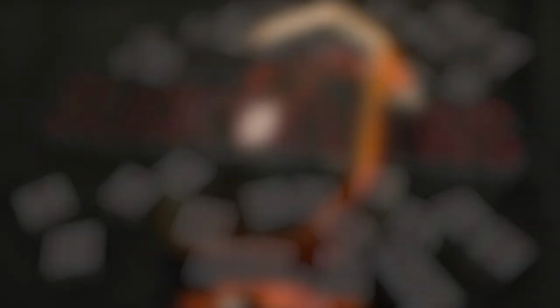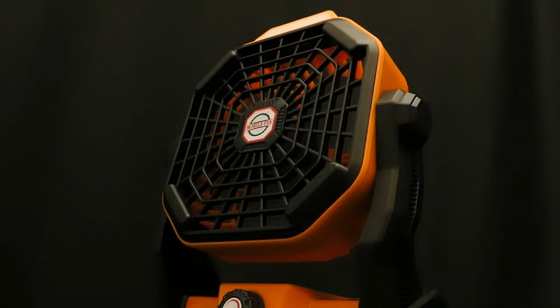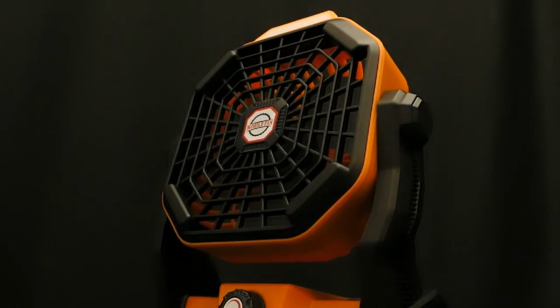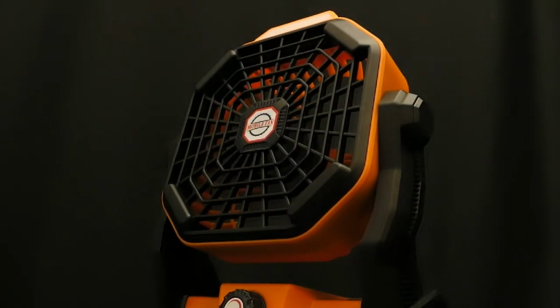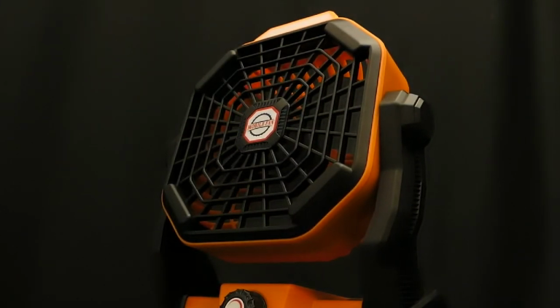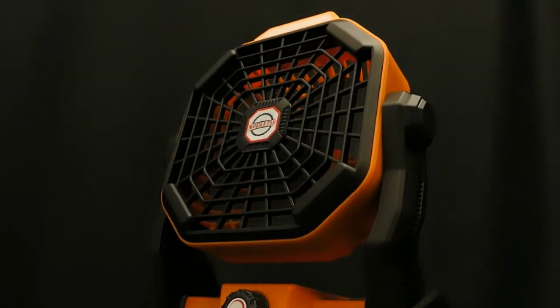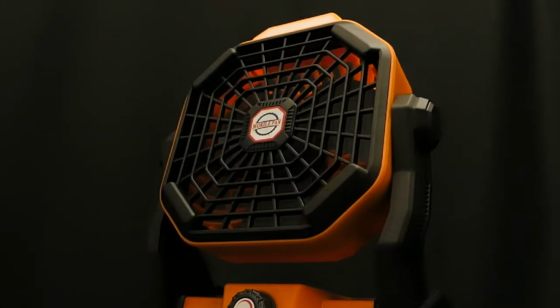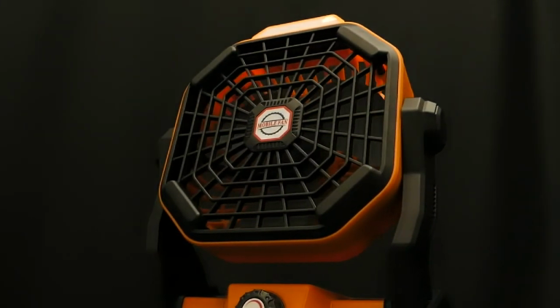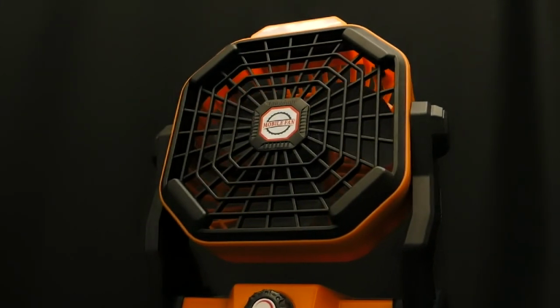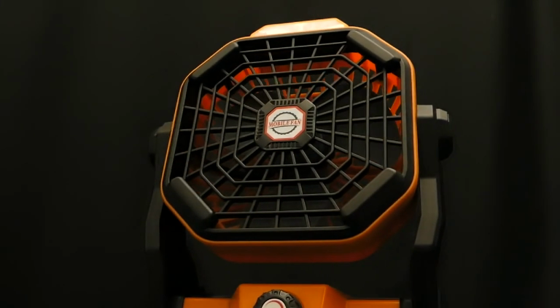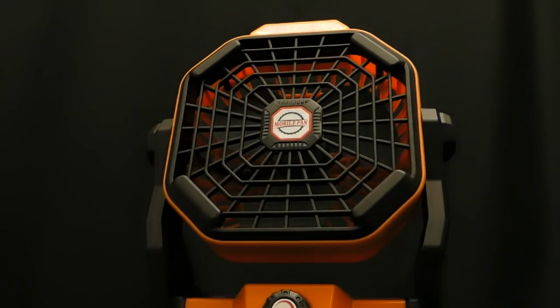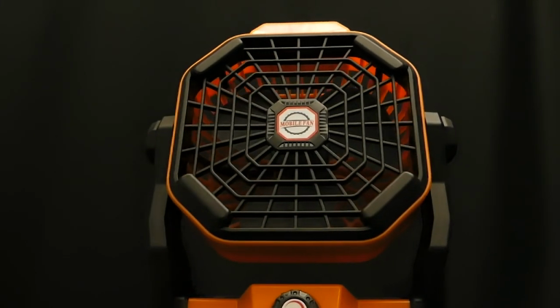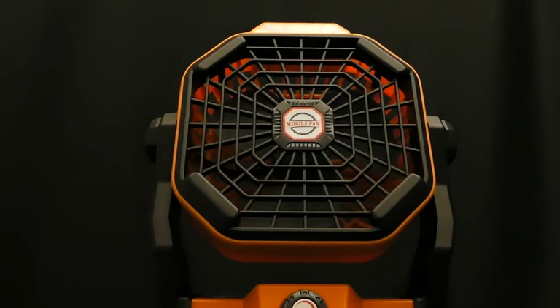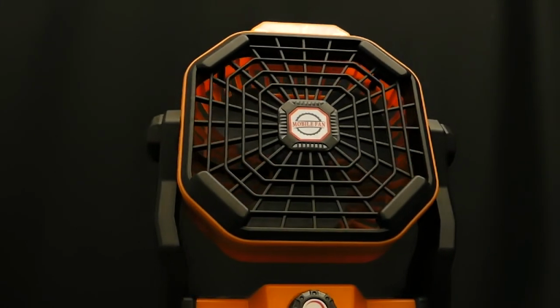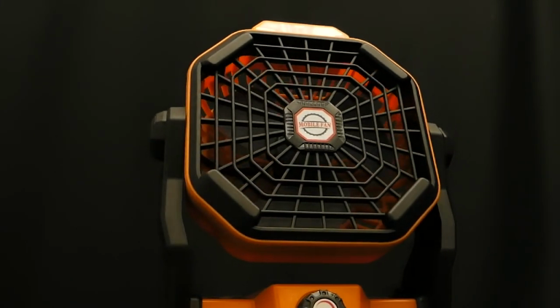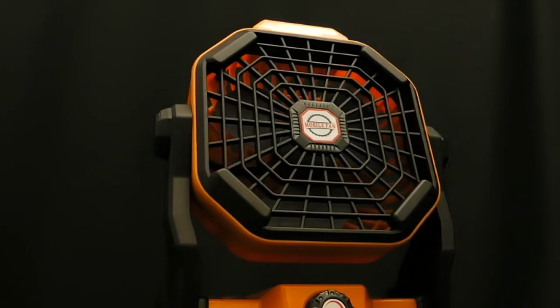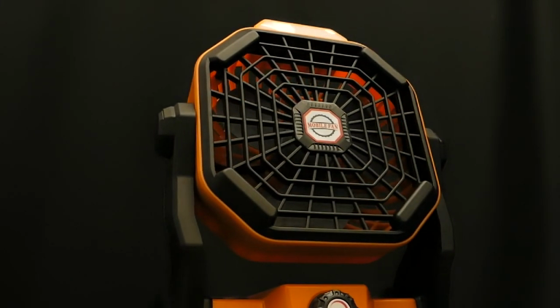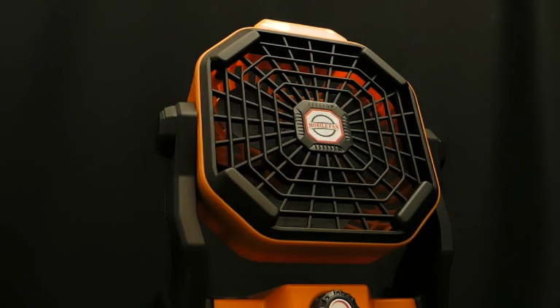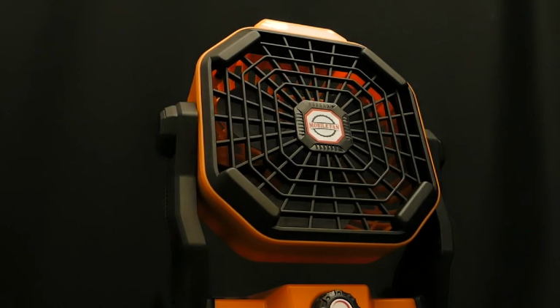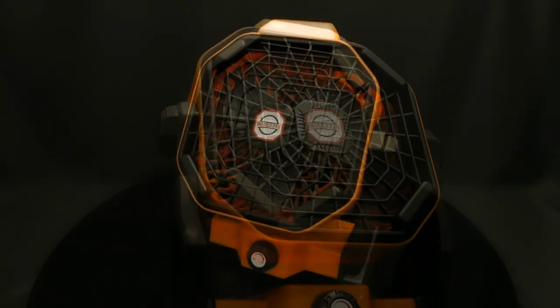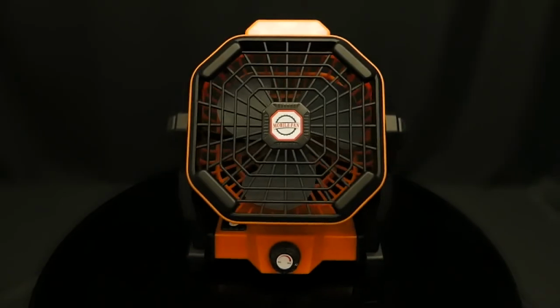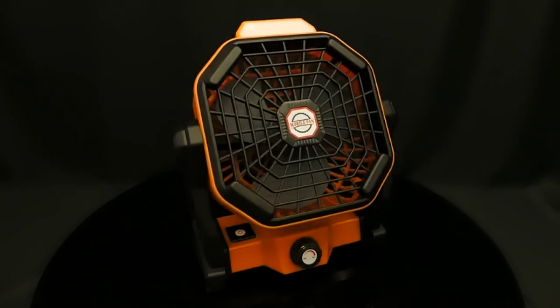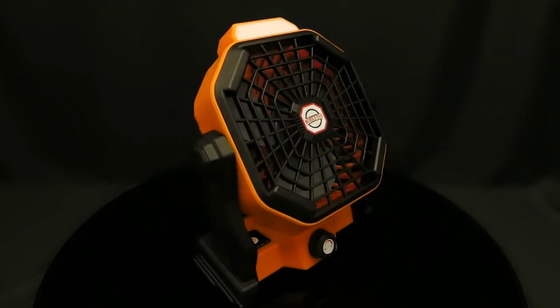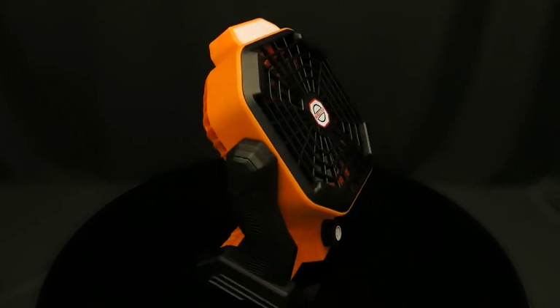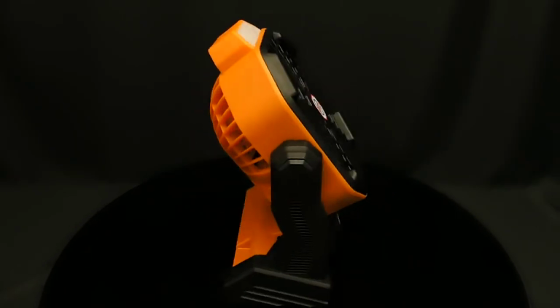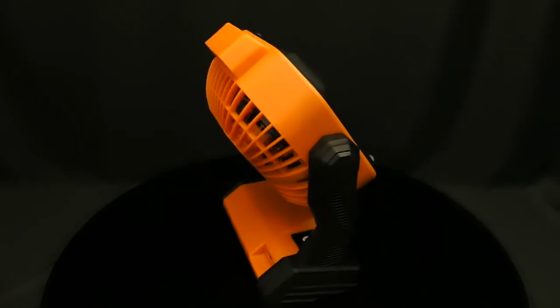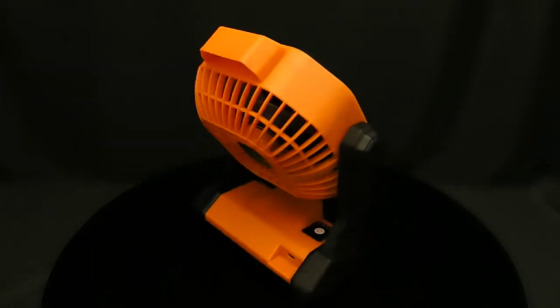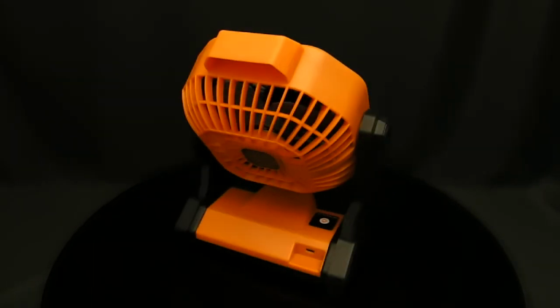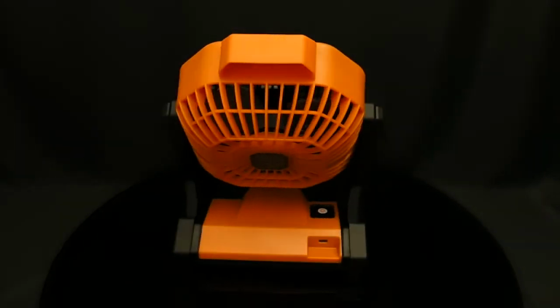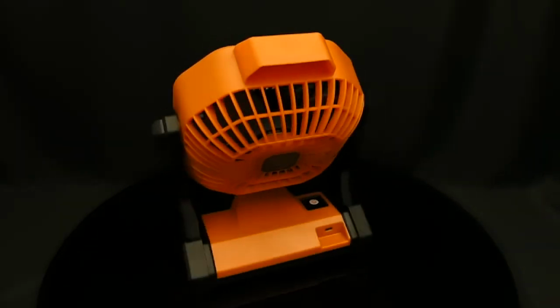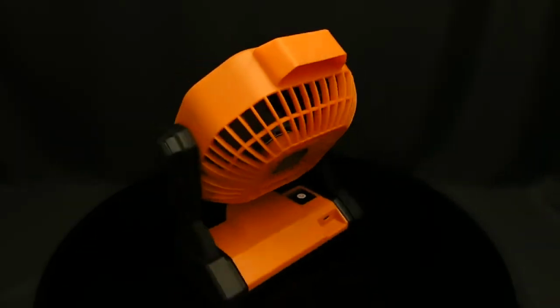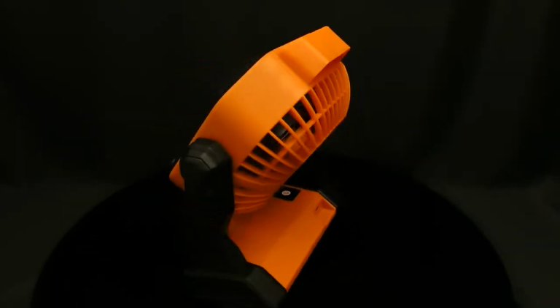Hello everyone, on this episode we're checking out one handy gadget. This is a truly portable rechargeable fan with some very nice features.